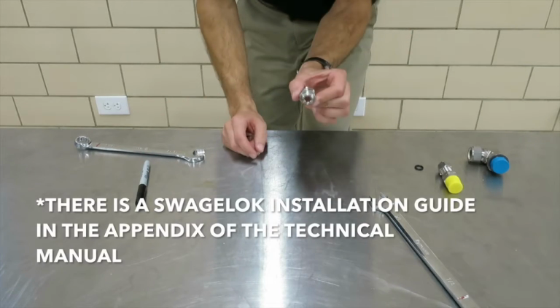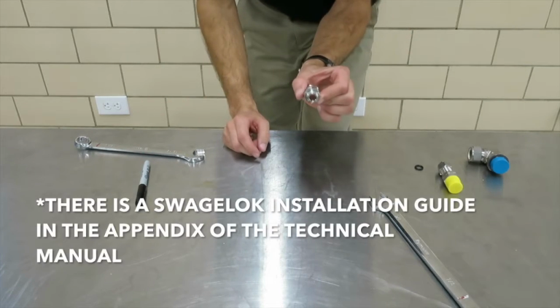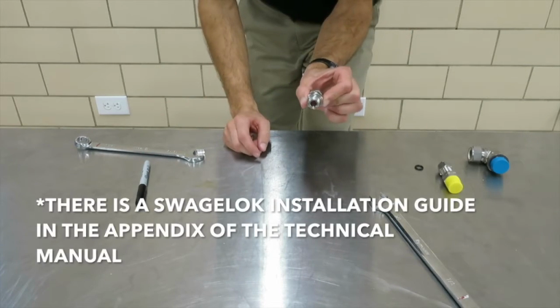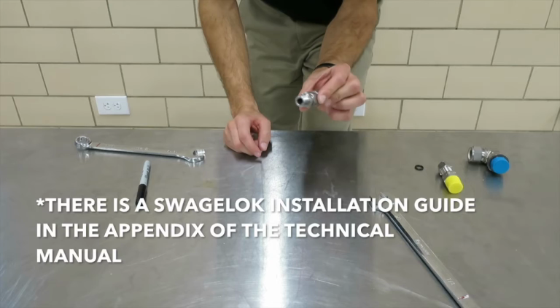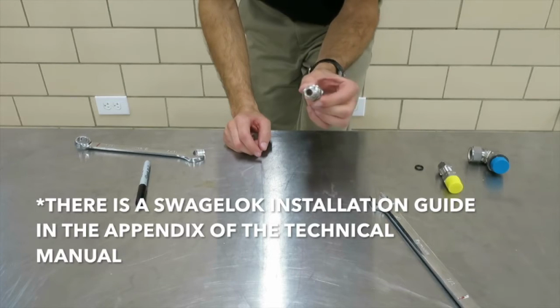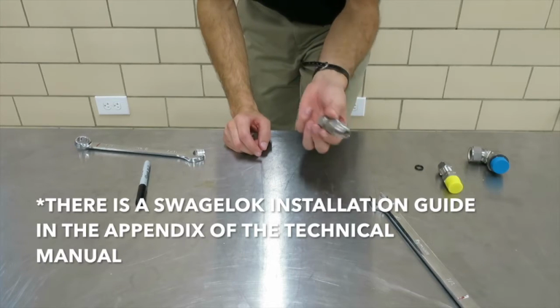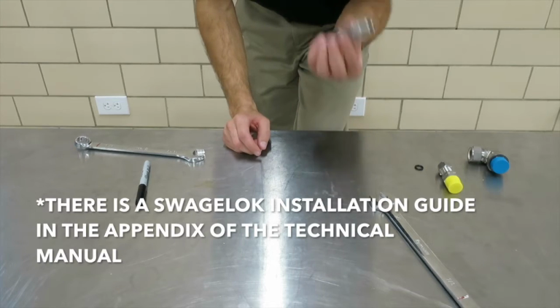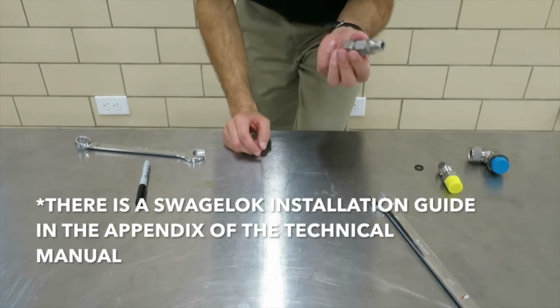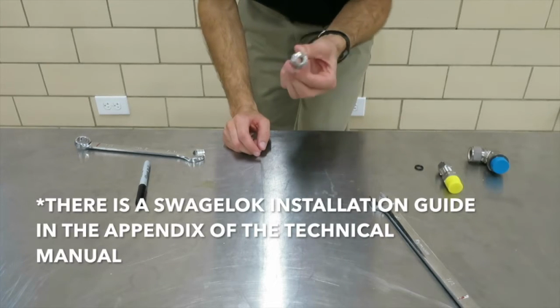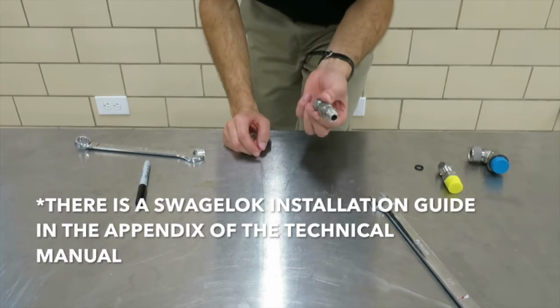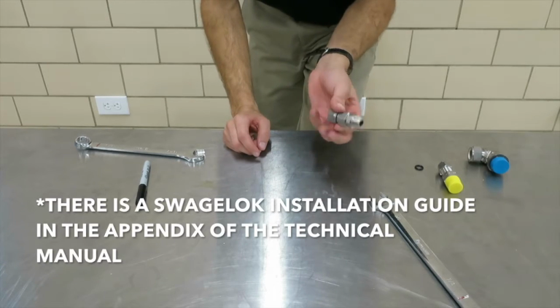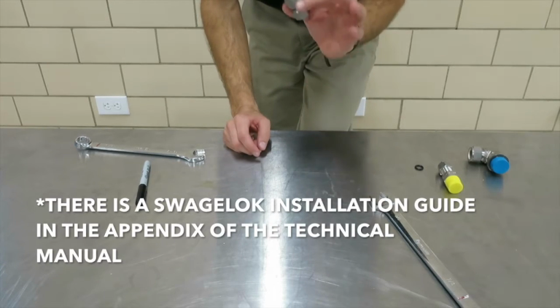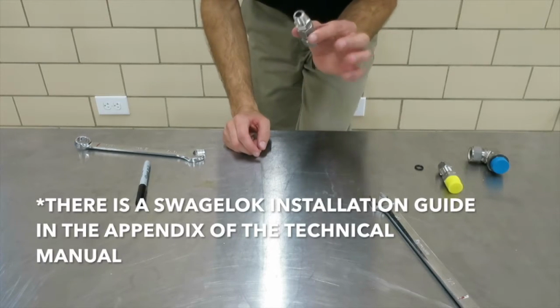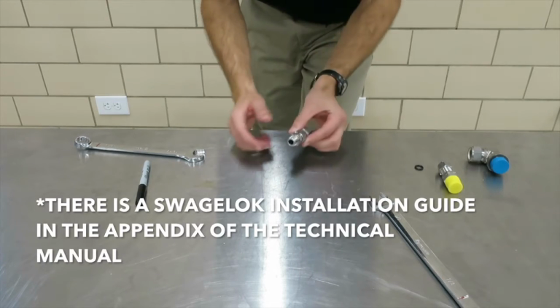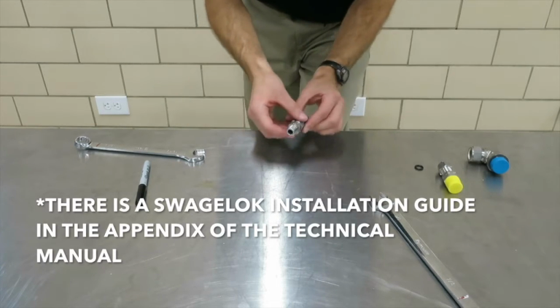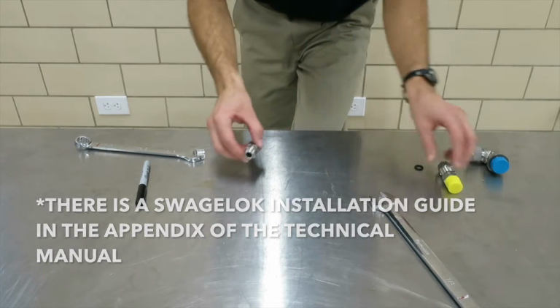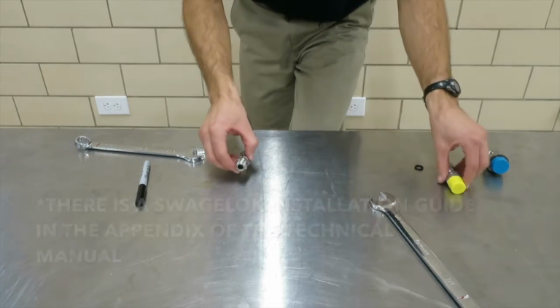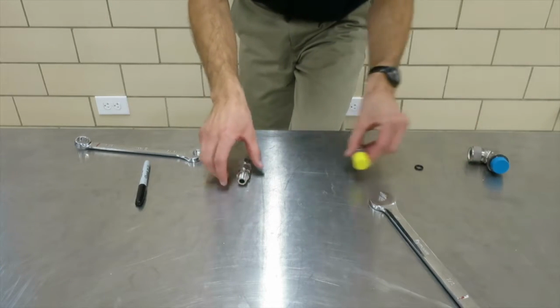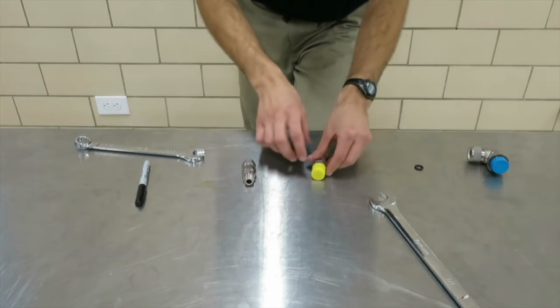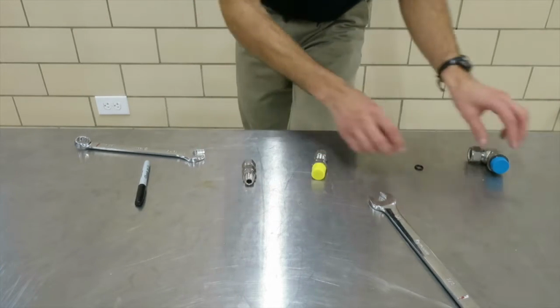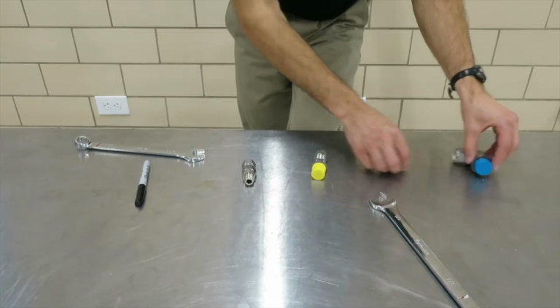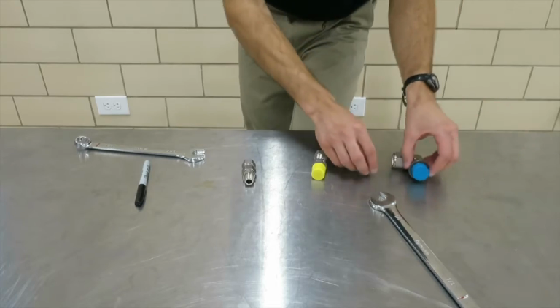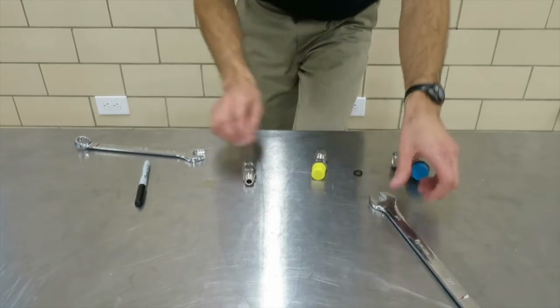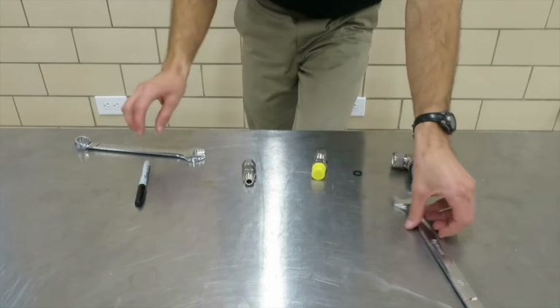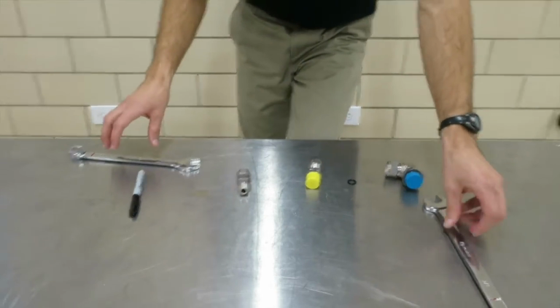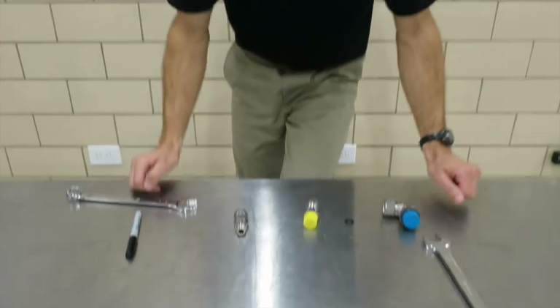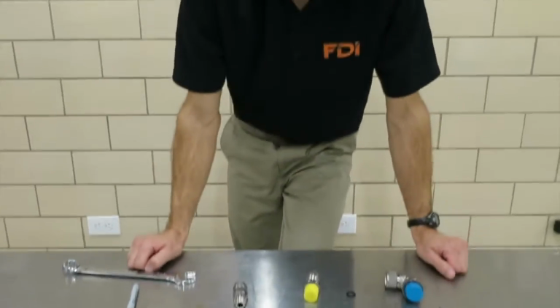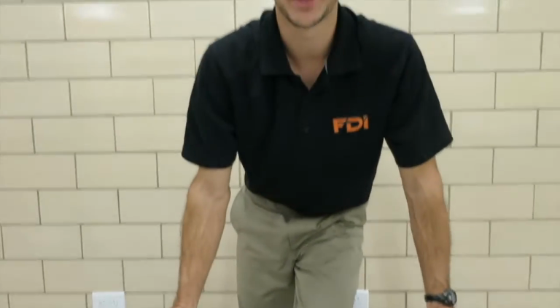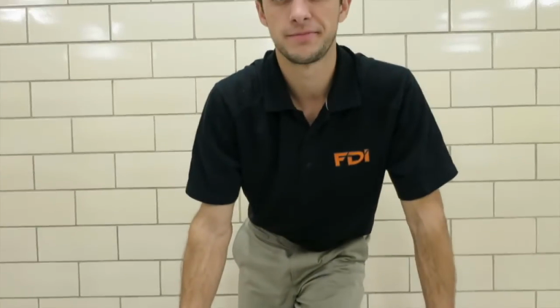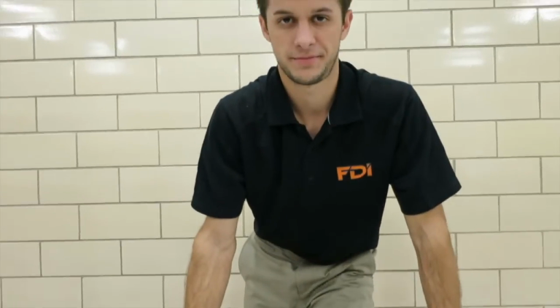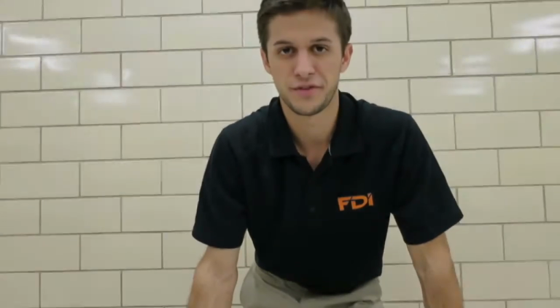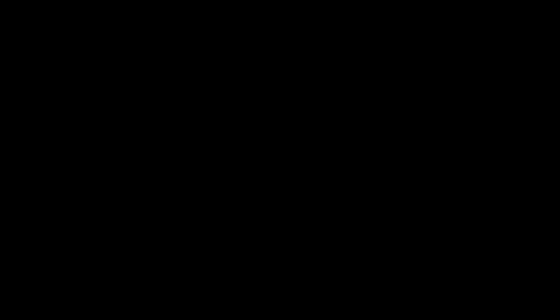So that's how to pre-swage. Again, a turn and a quarter to pre-swage — from then on, it's just a quarter turn. And I think that's it for Swagelok fittings. Thank you very much.